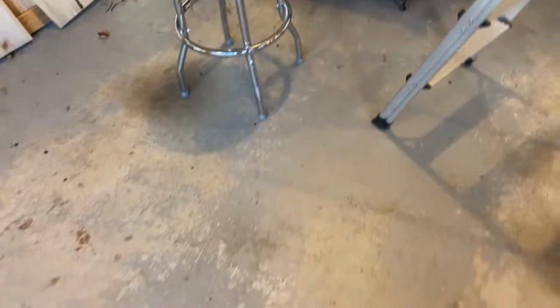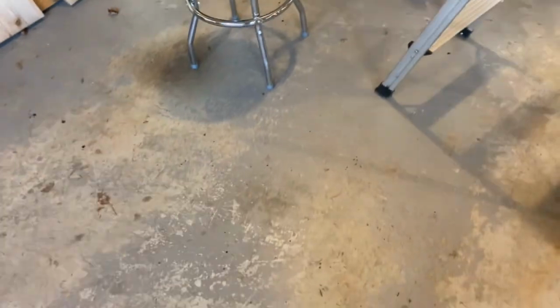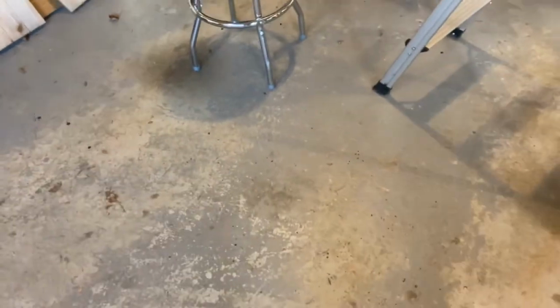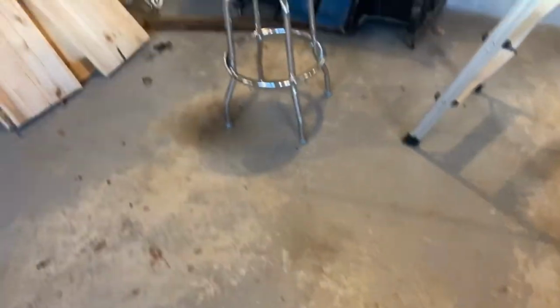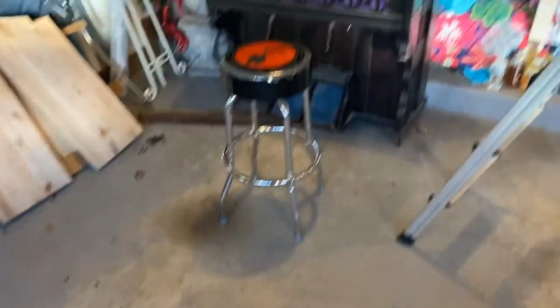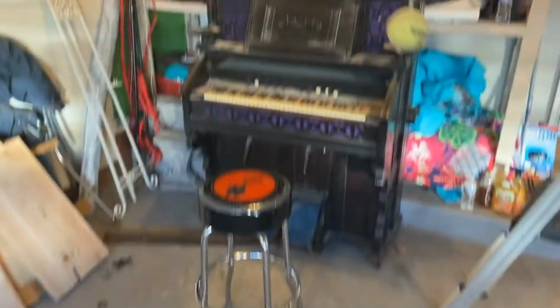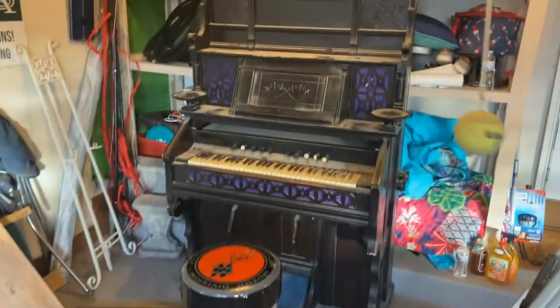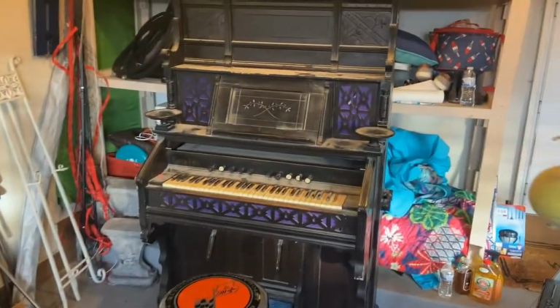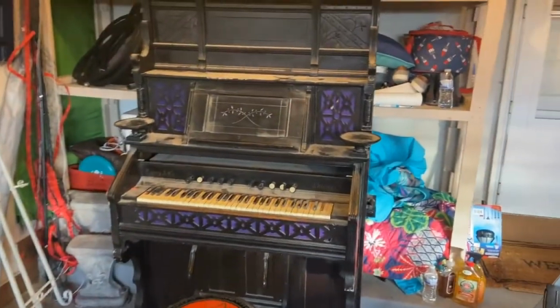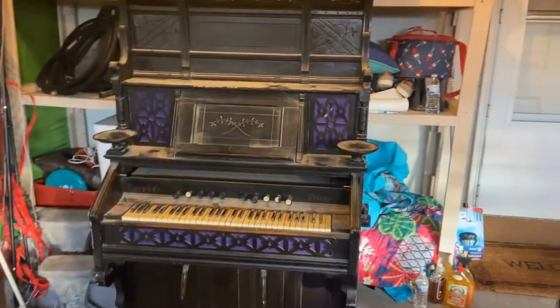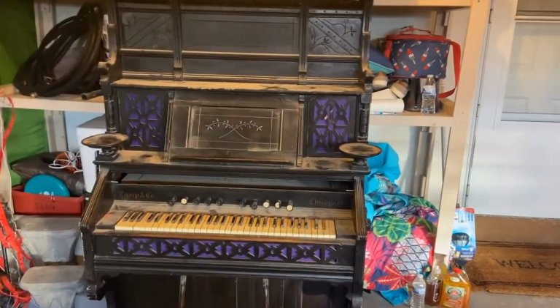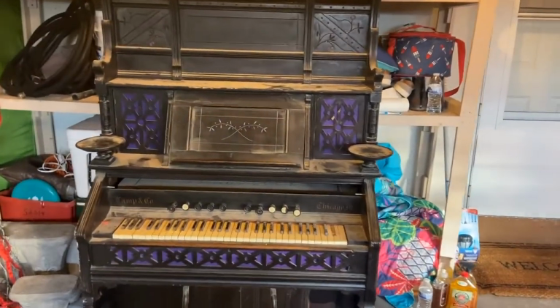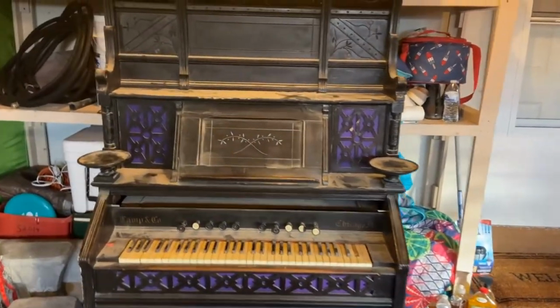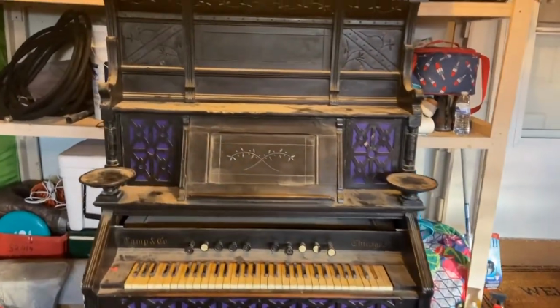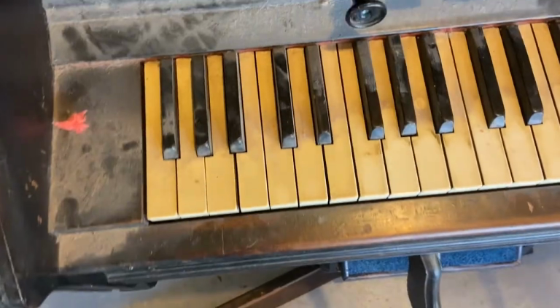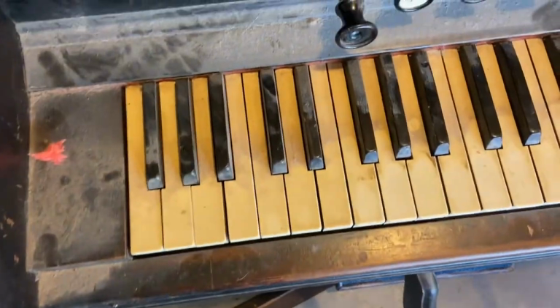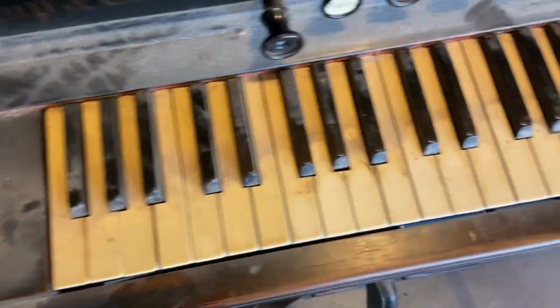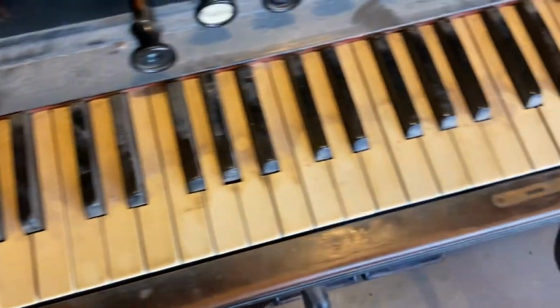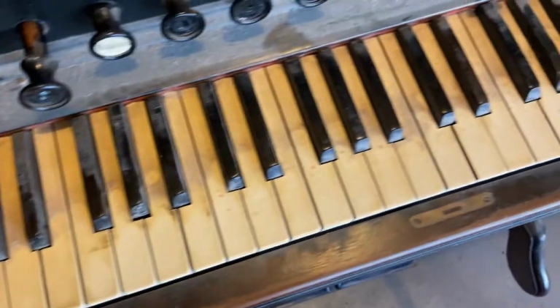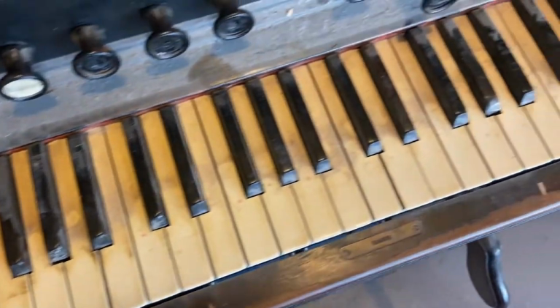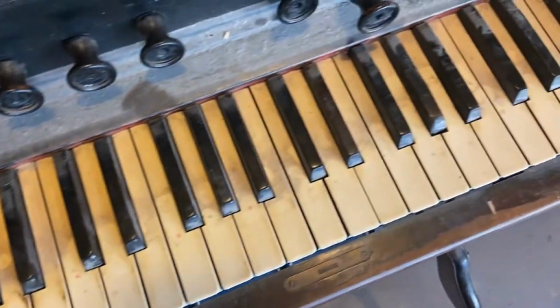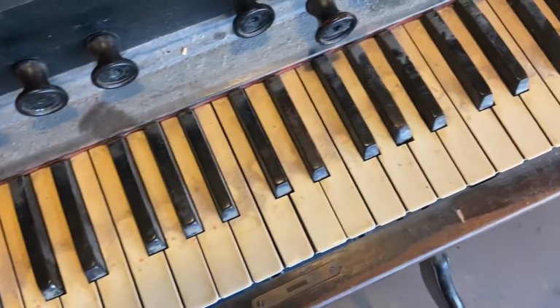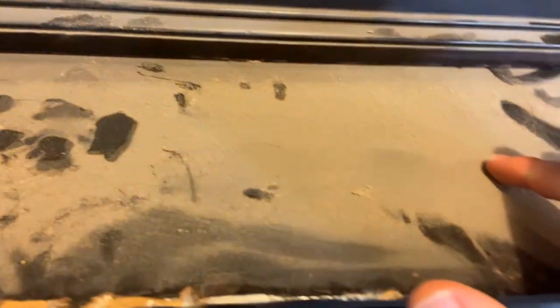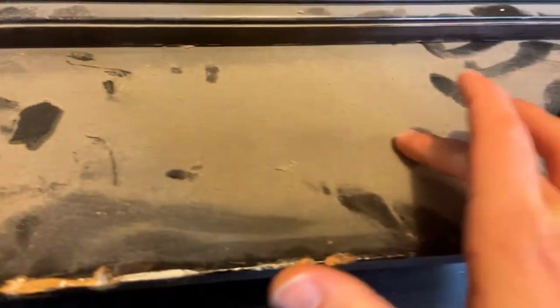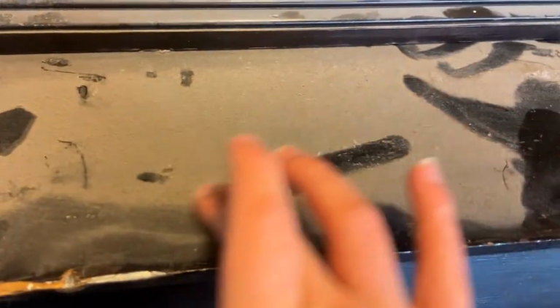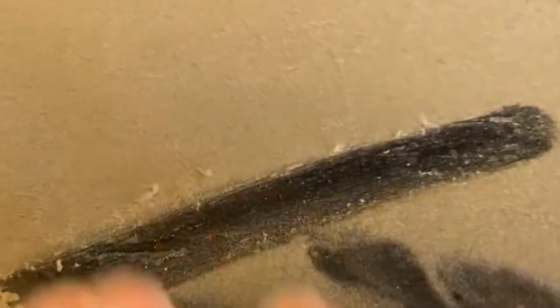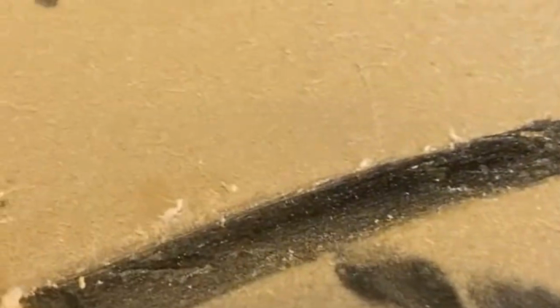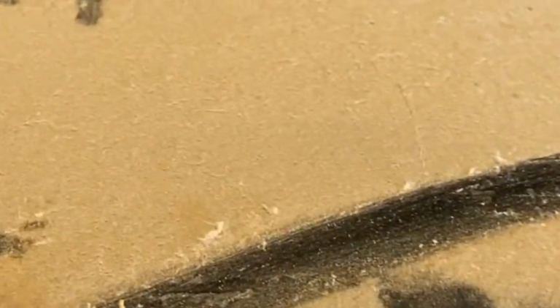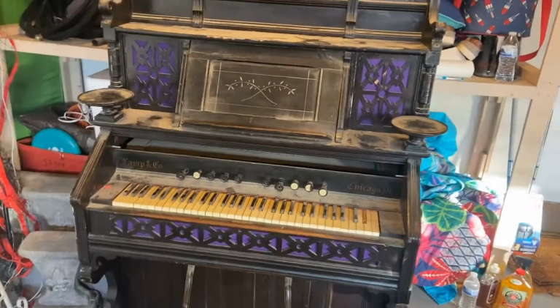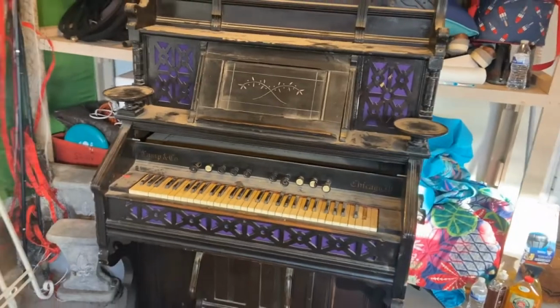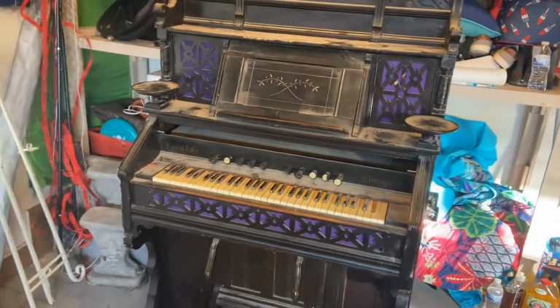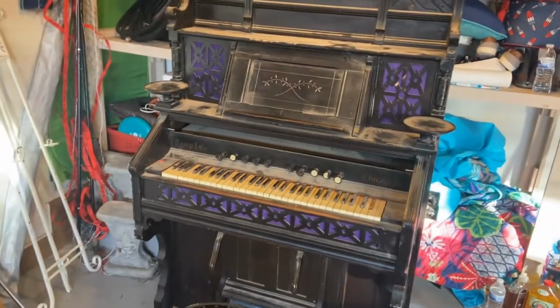Hello everybody, today I'm going to be restoring this 1800s pump organ. As you can see it's quite dusty — look at that. So yeah, let's get right into it.